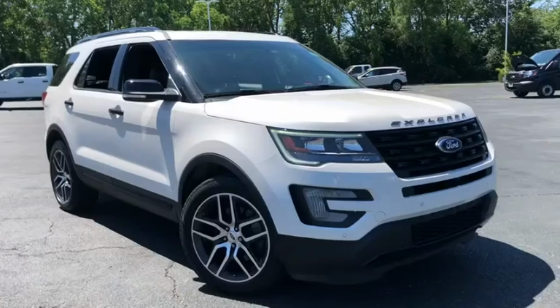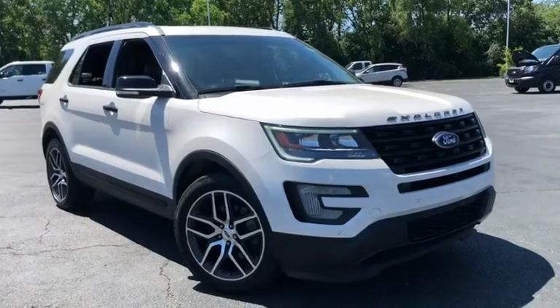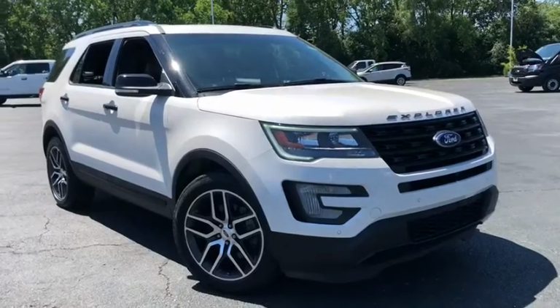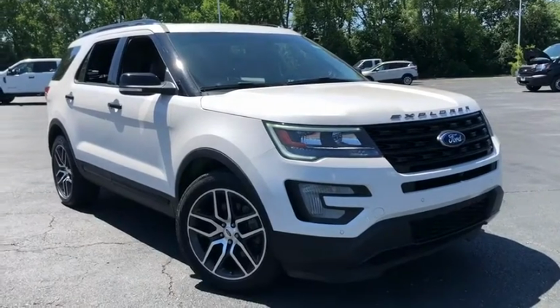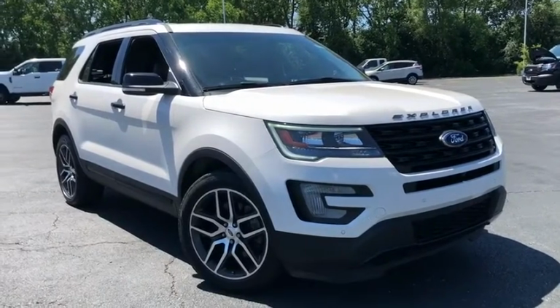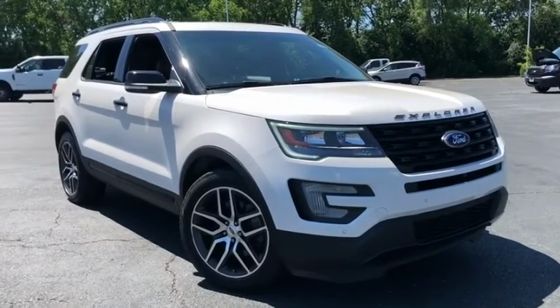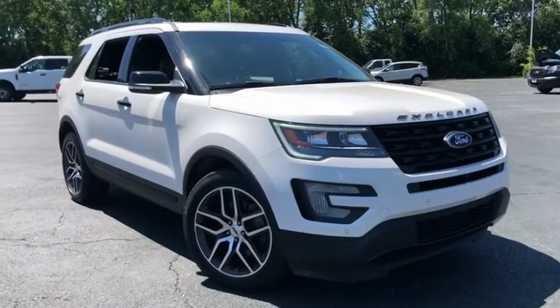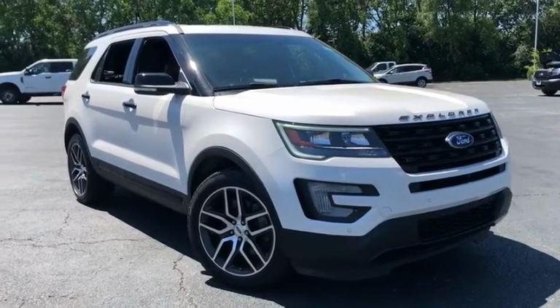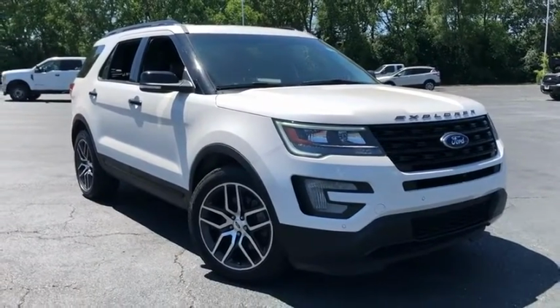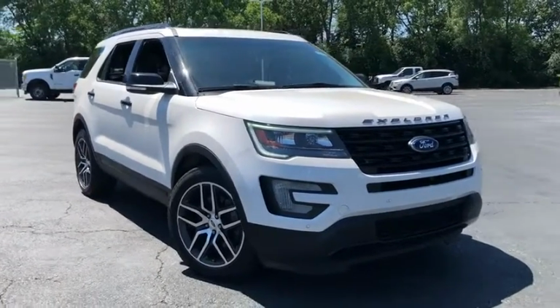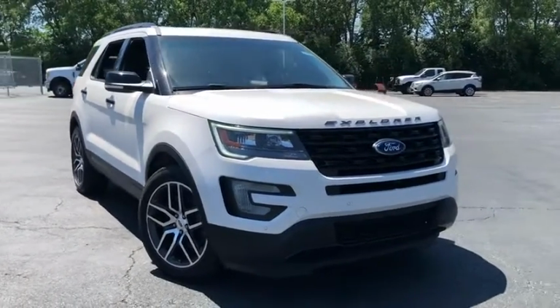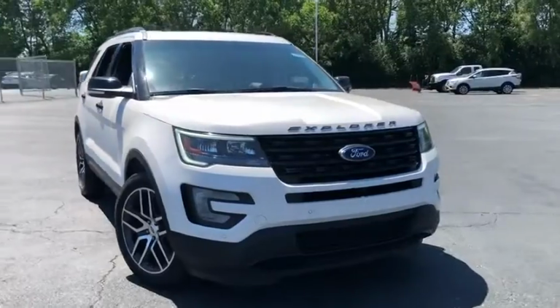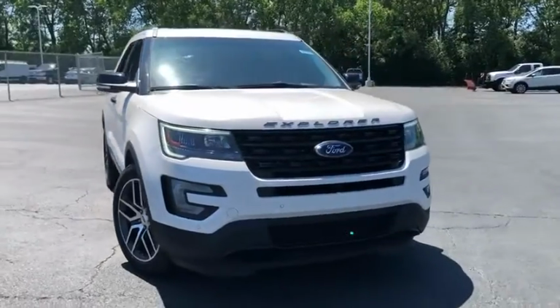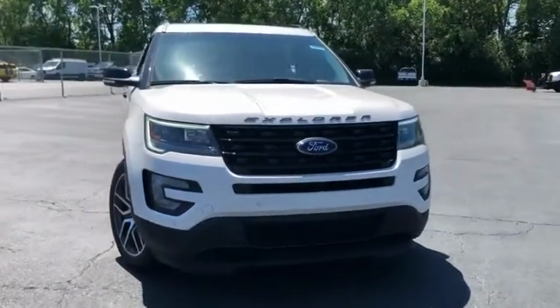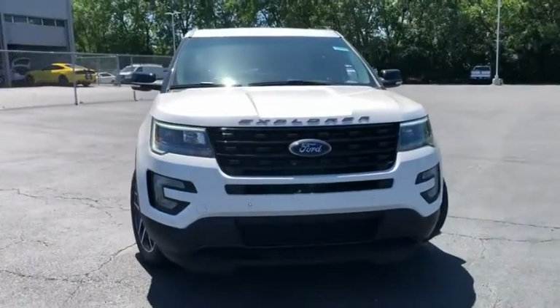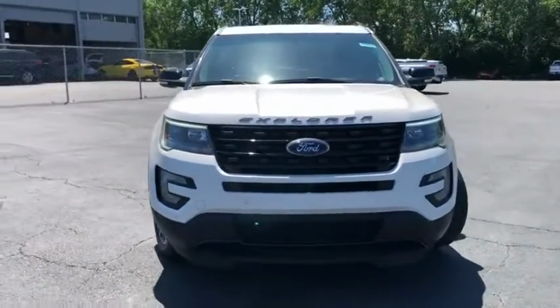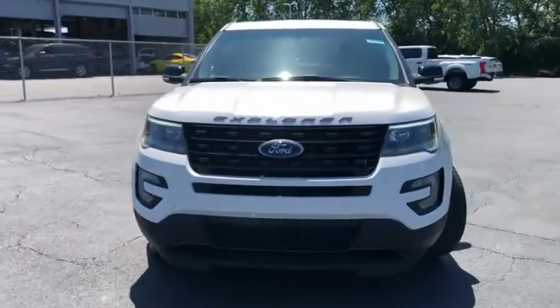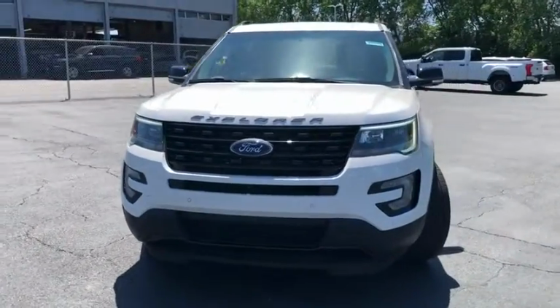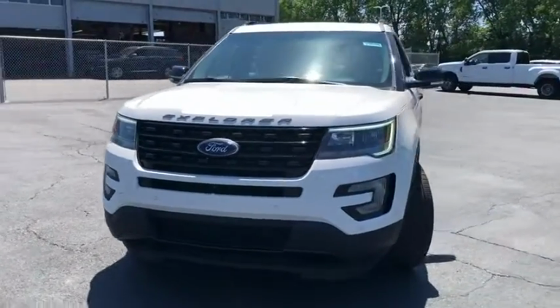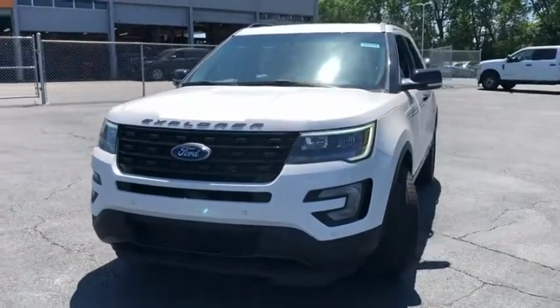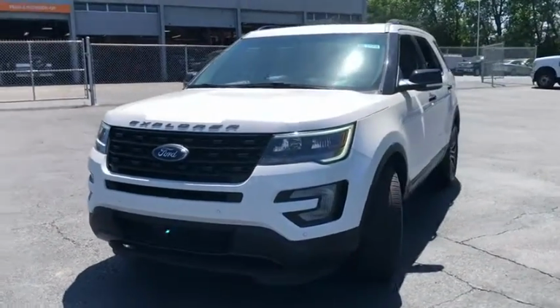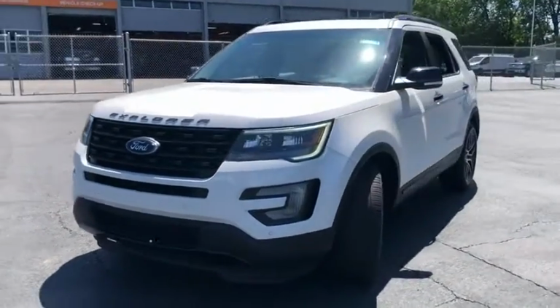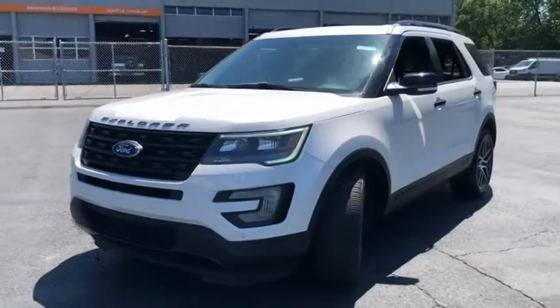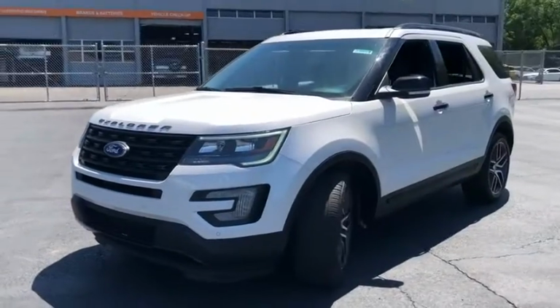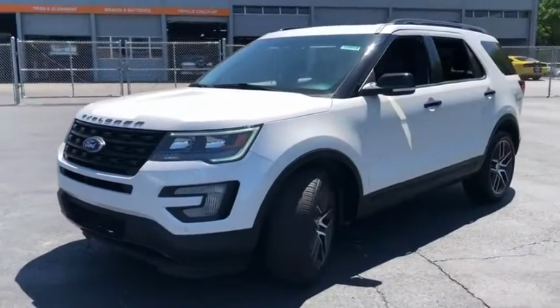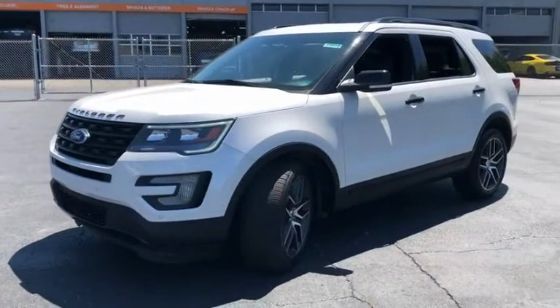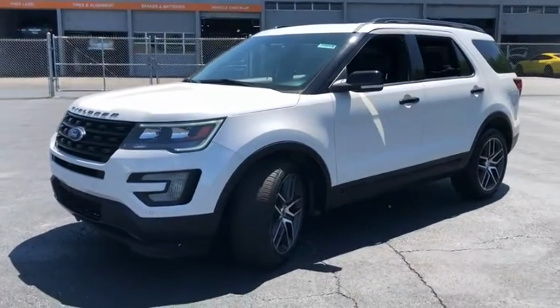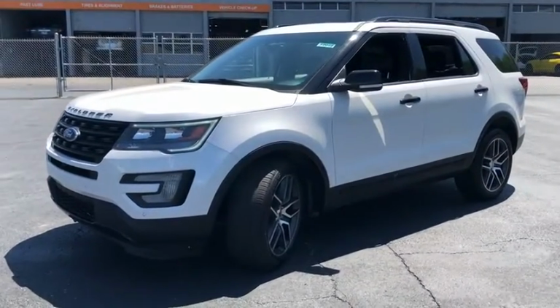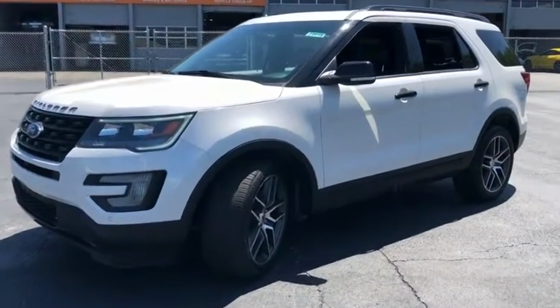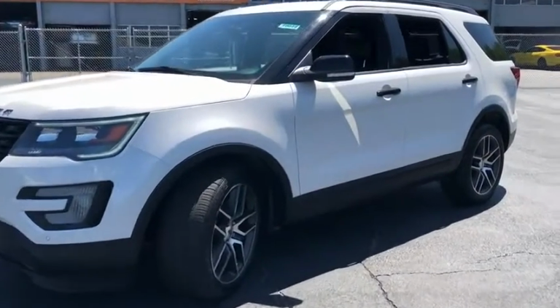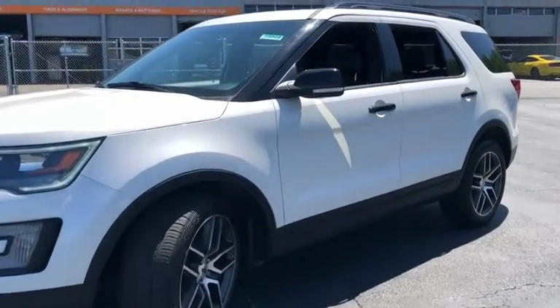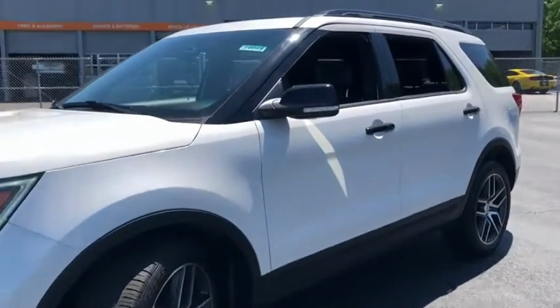Come test drive the 2017 Ford Explorer. You've got a lot of capabilities to call on in a Ford Explorer. Don't underestimate your choices. This vehicle has less than 40,000 miles. Here are some of this vehicle's great options.